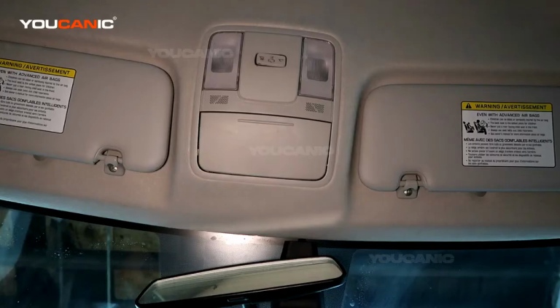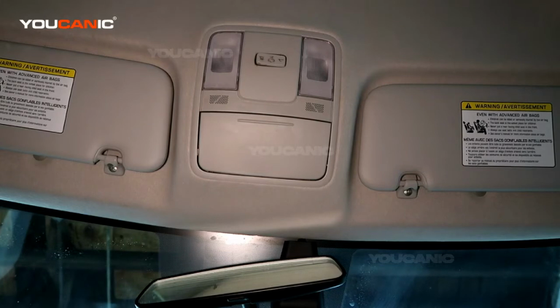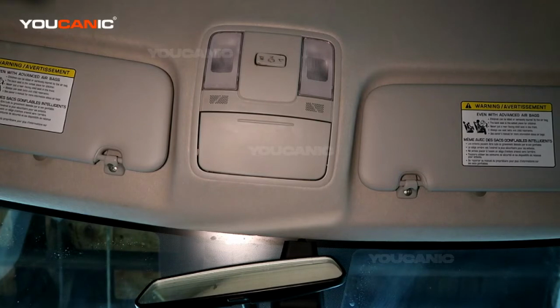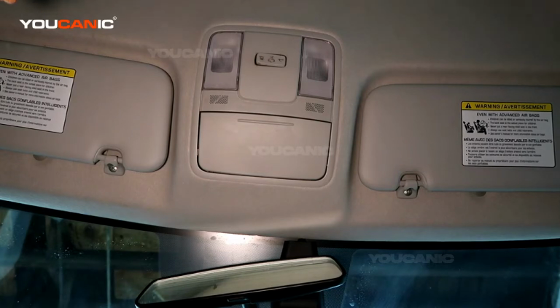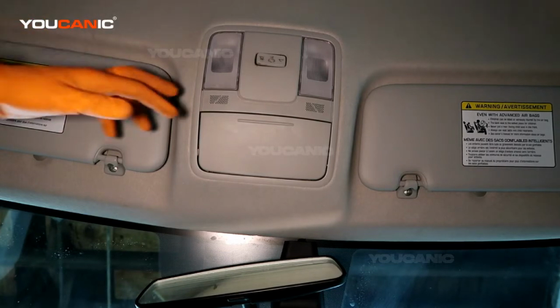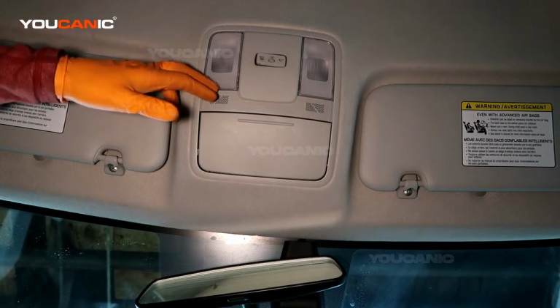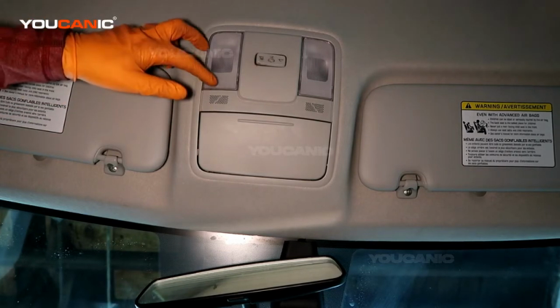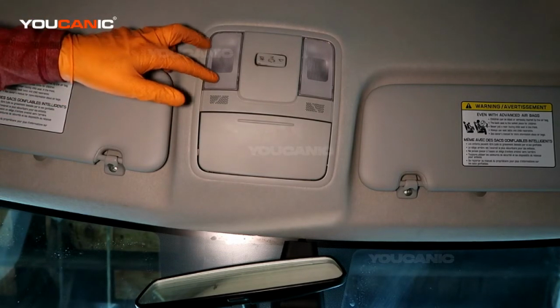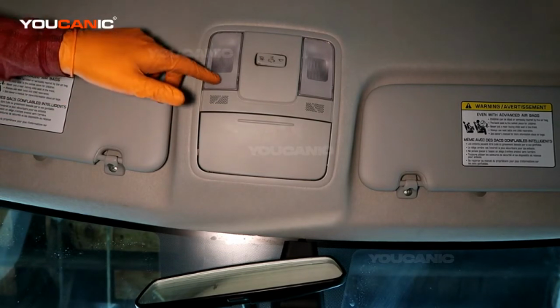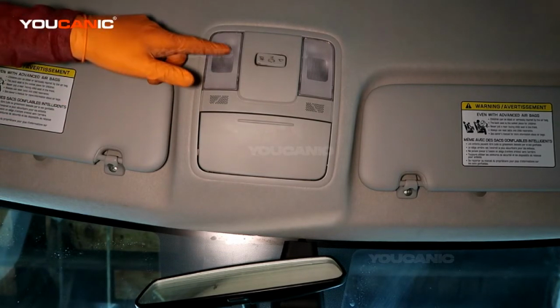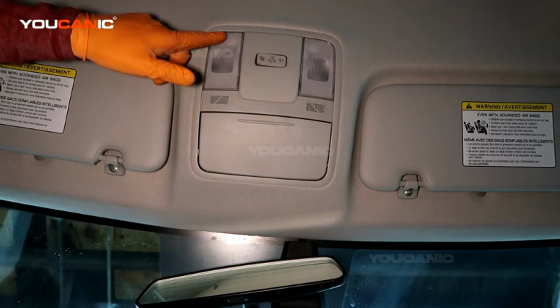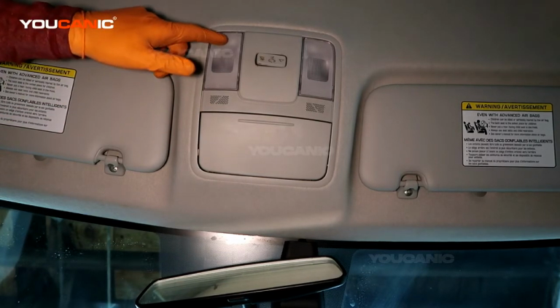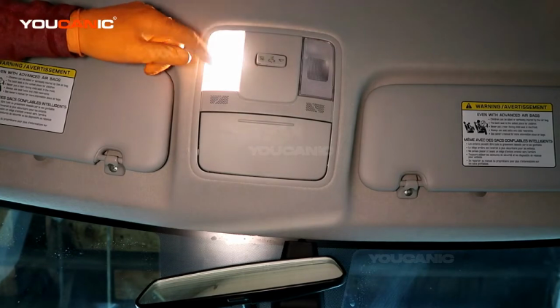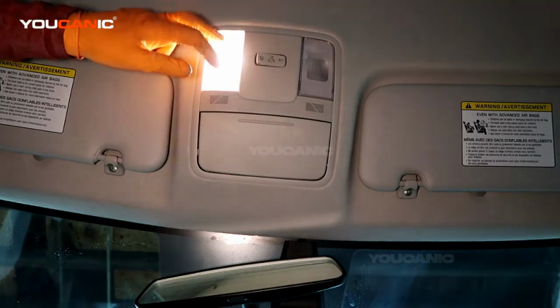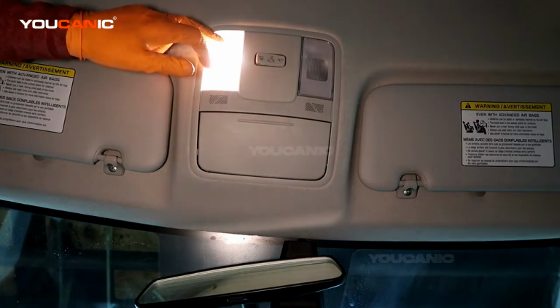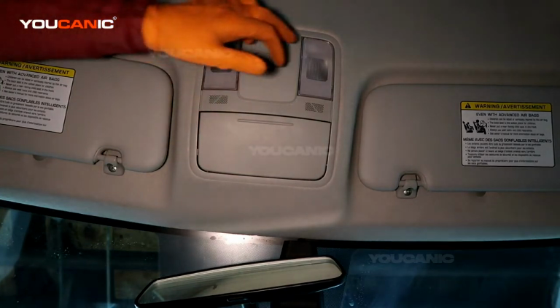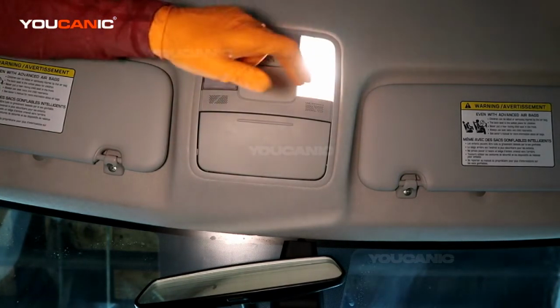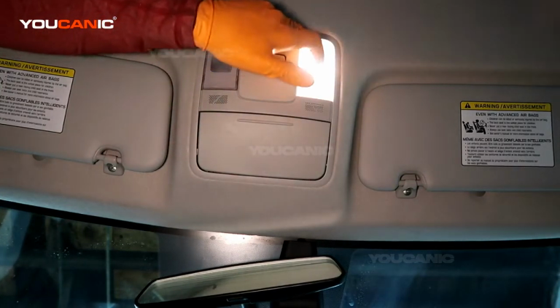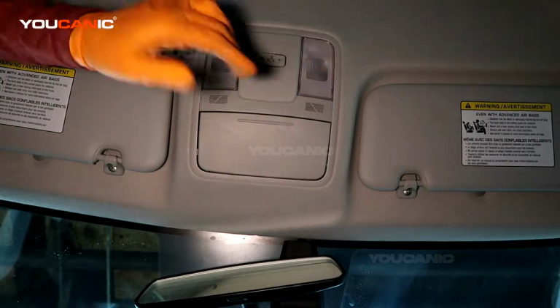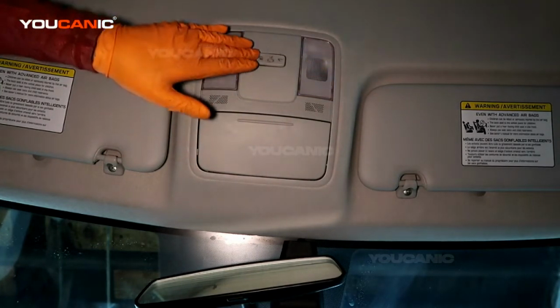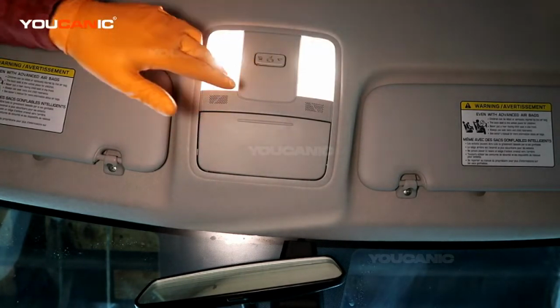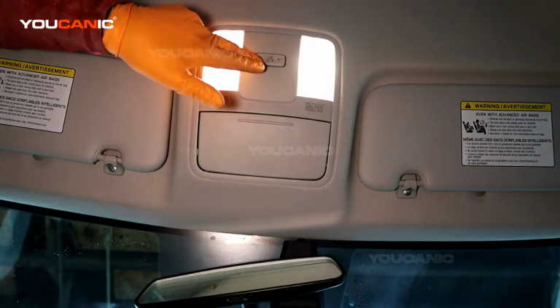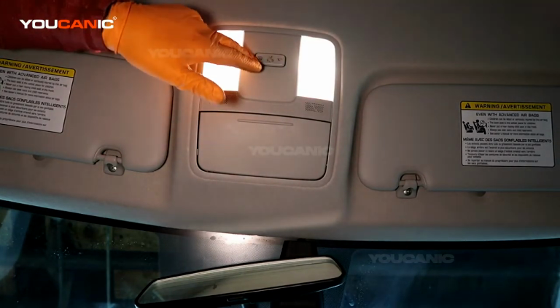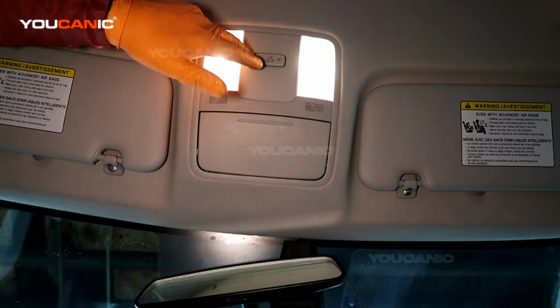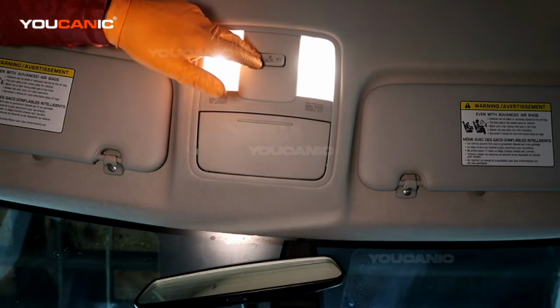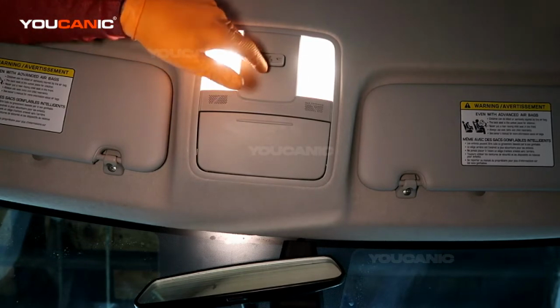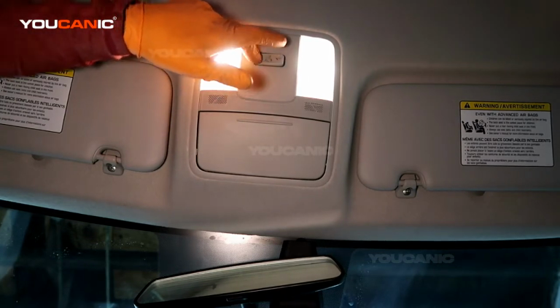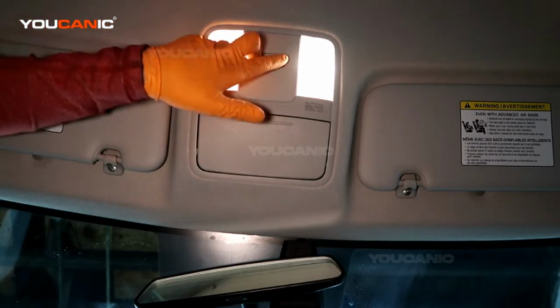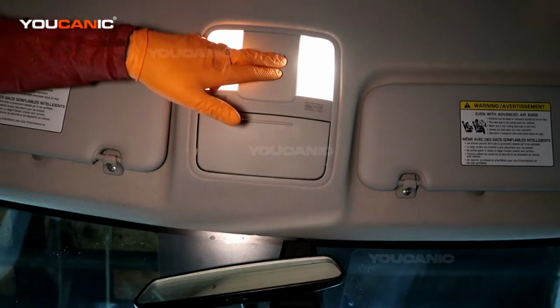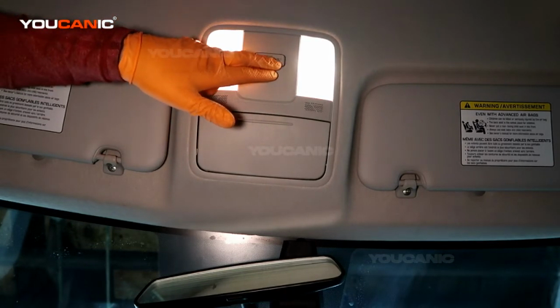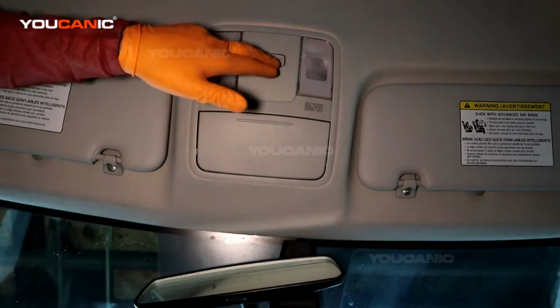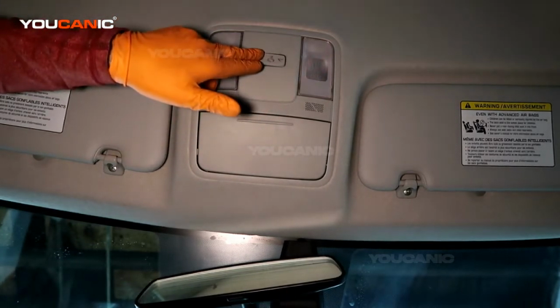Welcome to Youcanic. Today we're going to go over how you replace your dome light and/or the map light. This map light can be set to turn on when the door is open, to be on all the time, or just turned off.